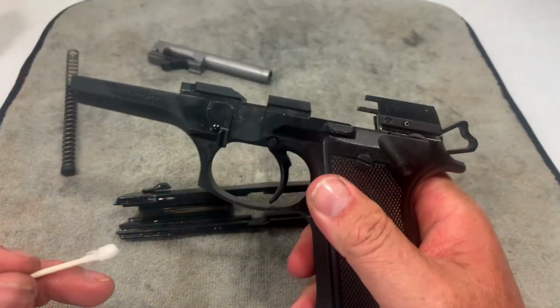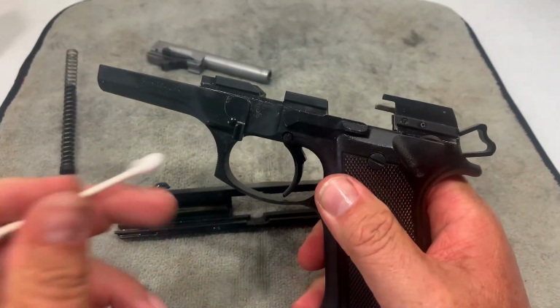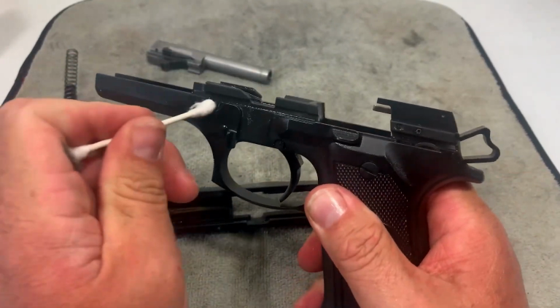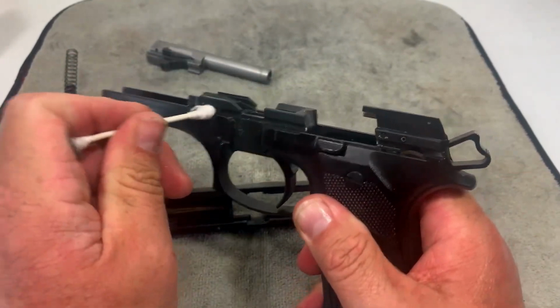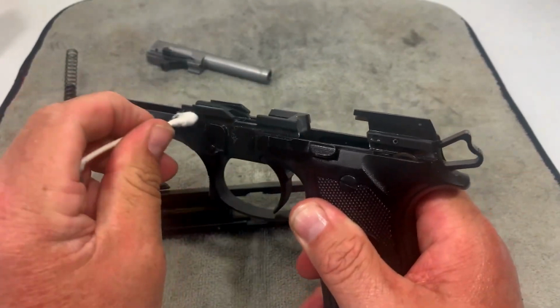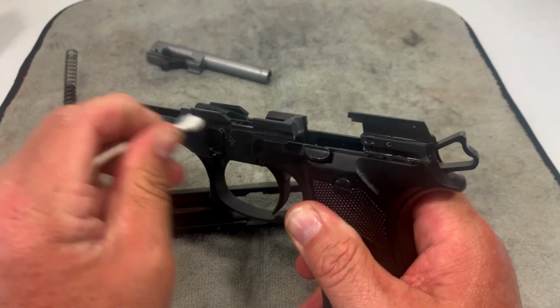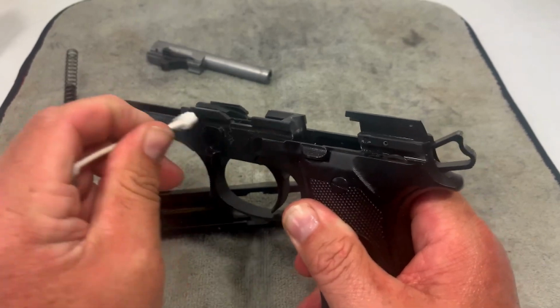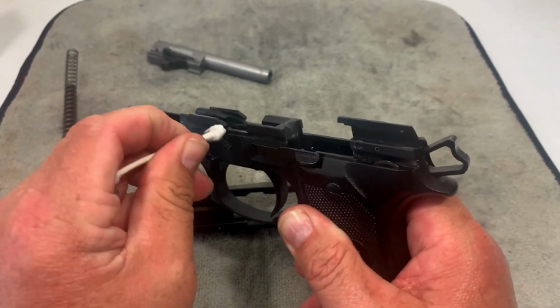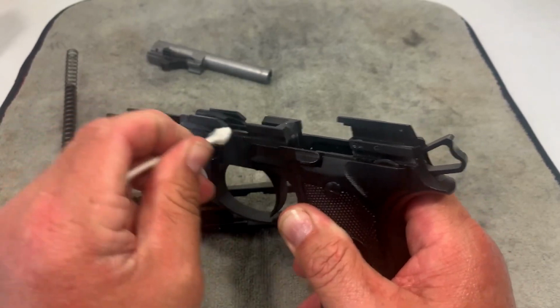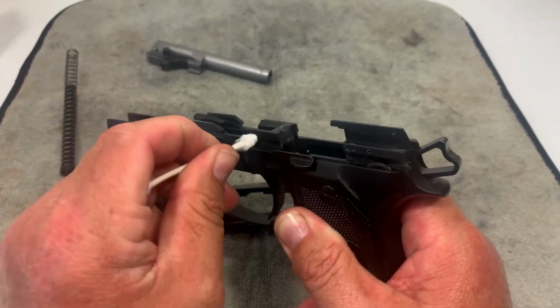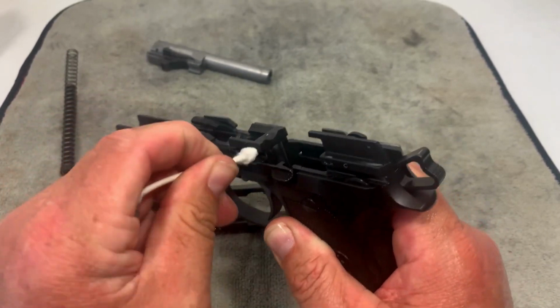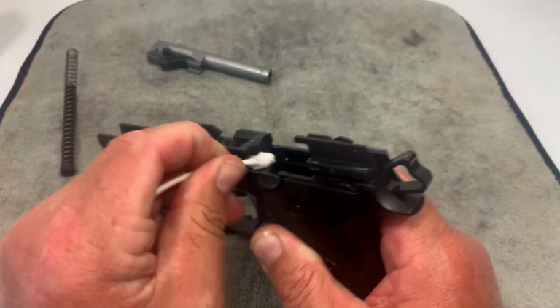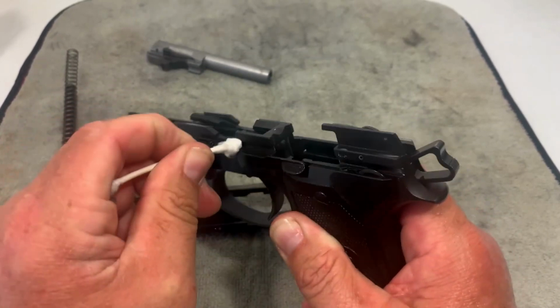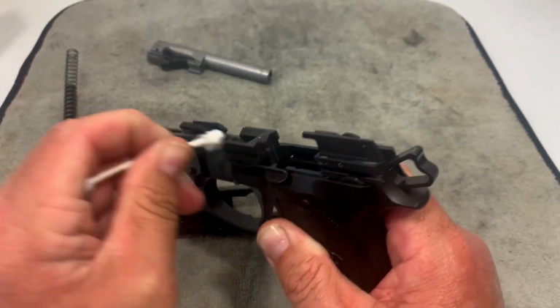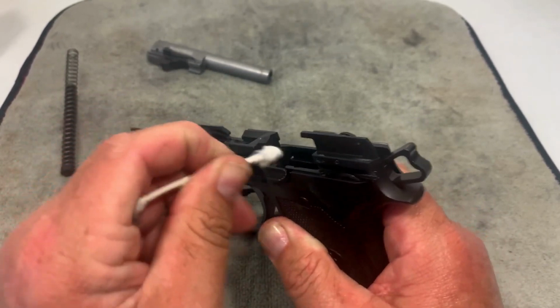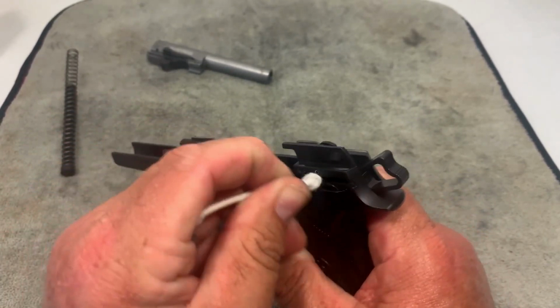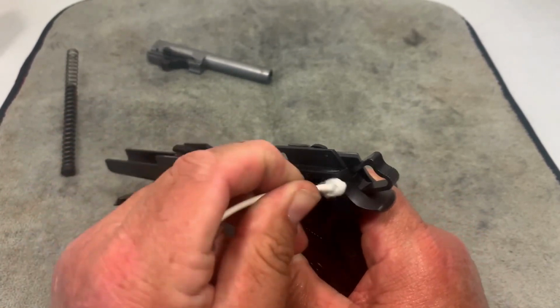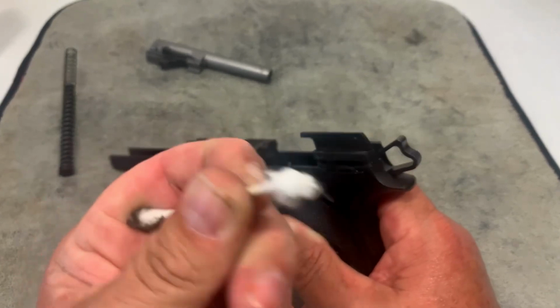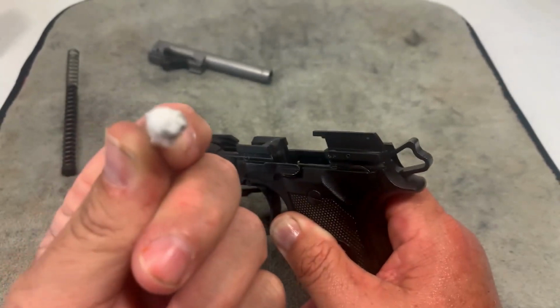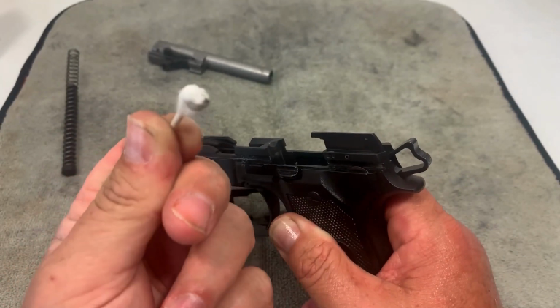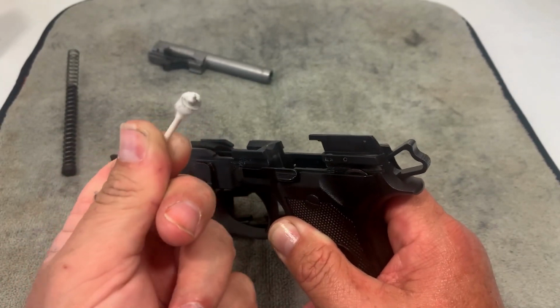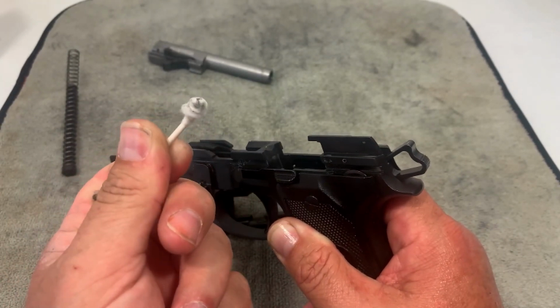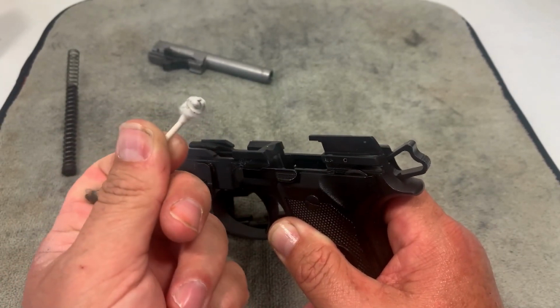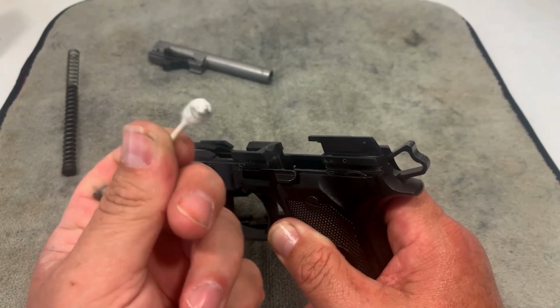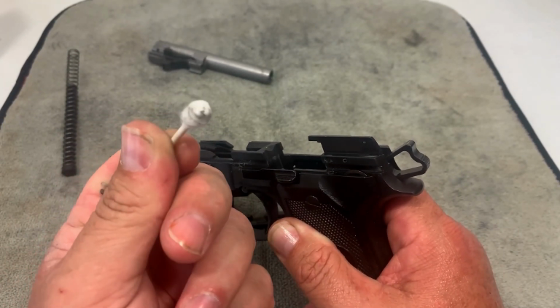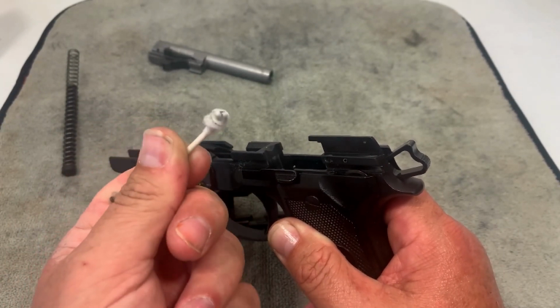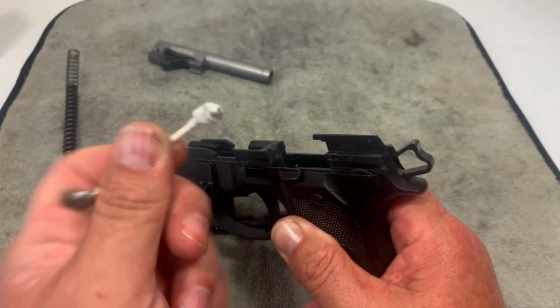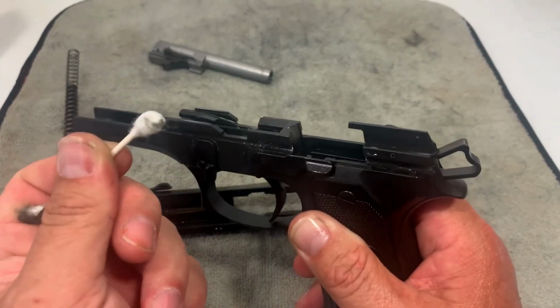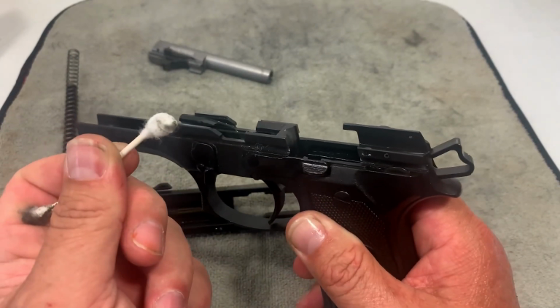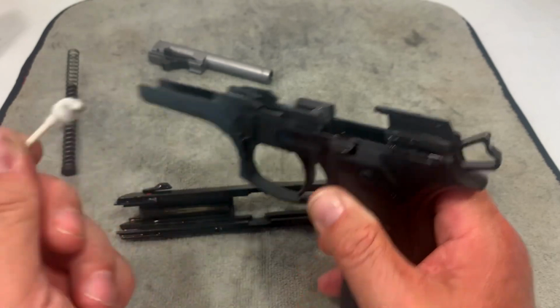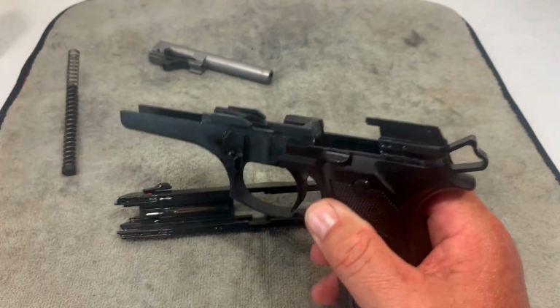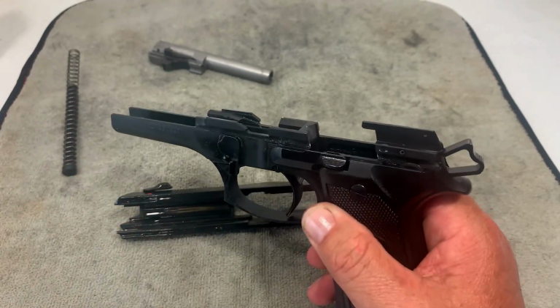Just to show you it wasn't that dirty, I'm going to put a Q-tip in the rails real quick. You can see it's not really that dirty because I didn't put many rounds through it. I'll get this cleaned up and we'll move to the slide.